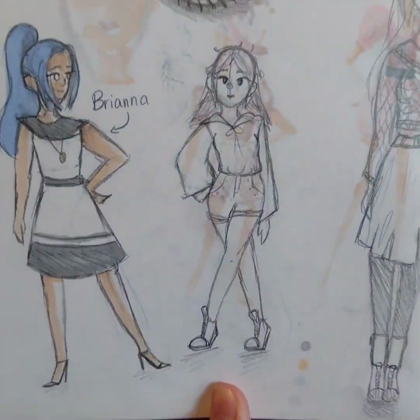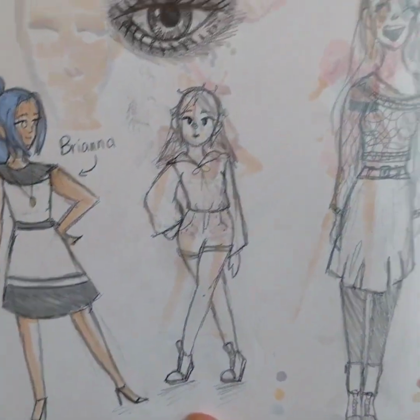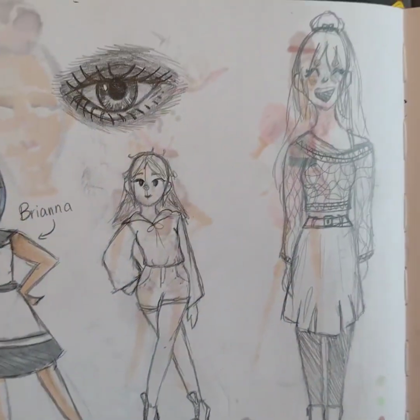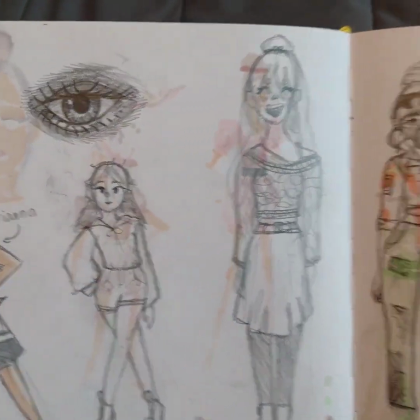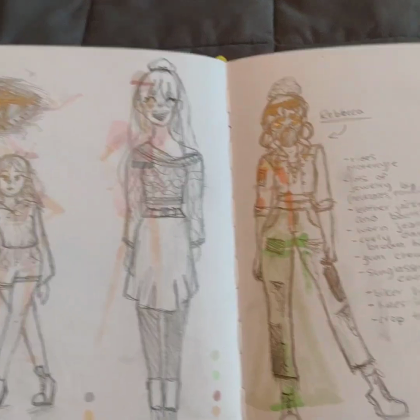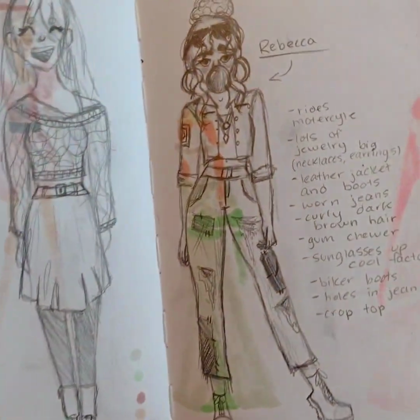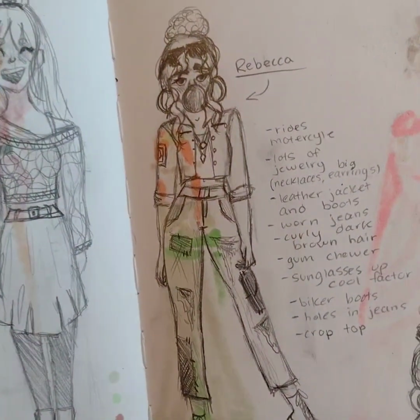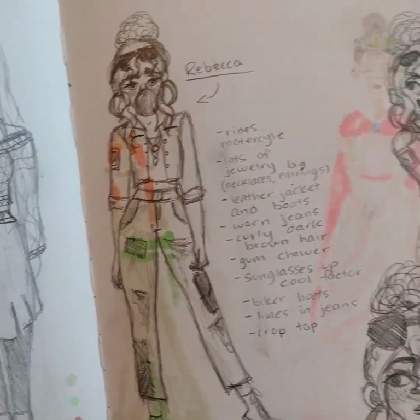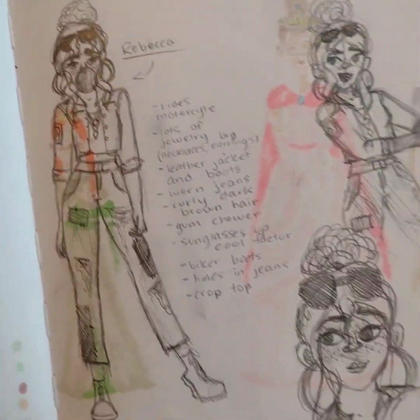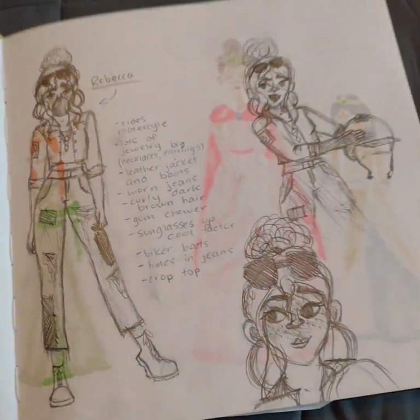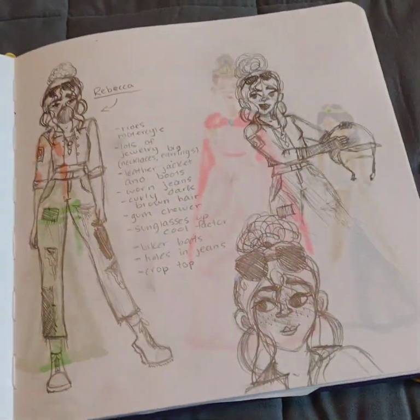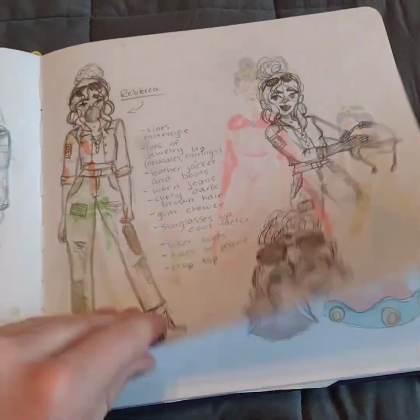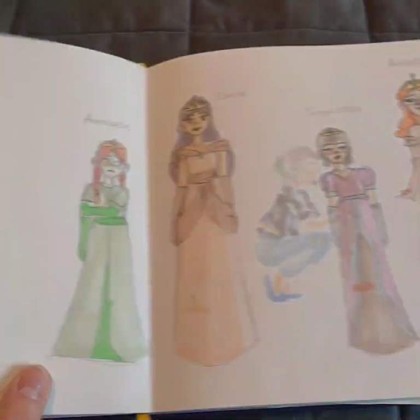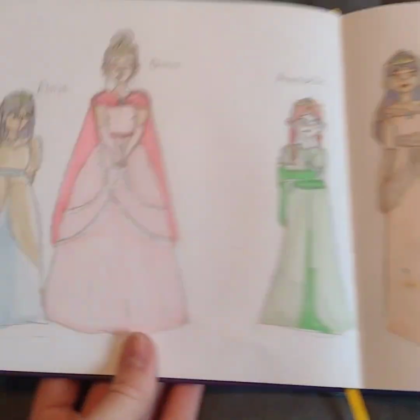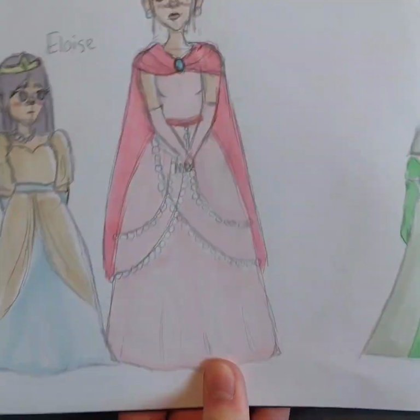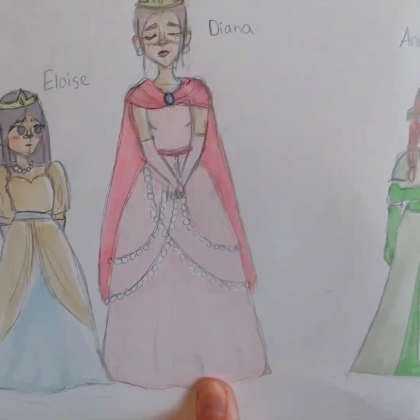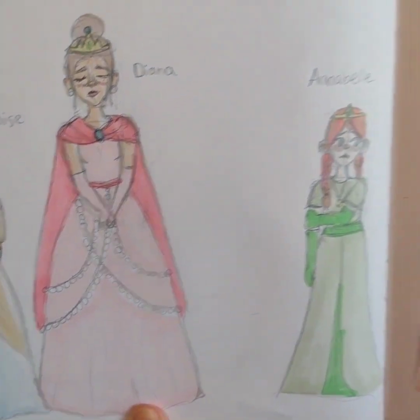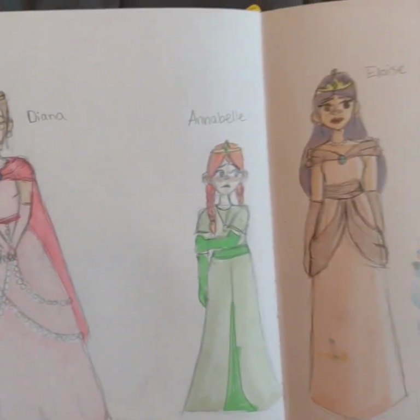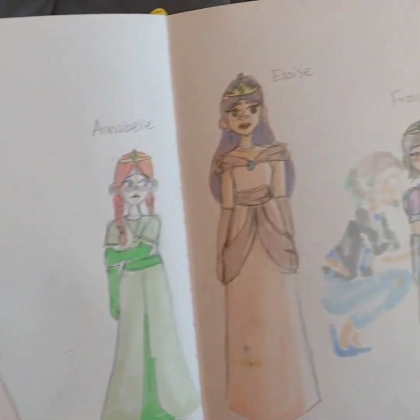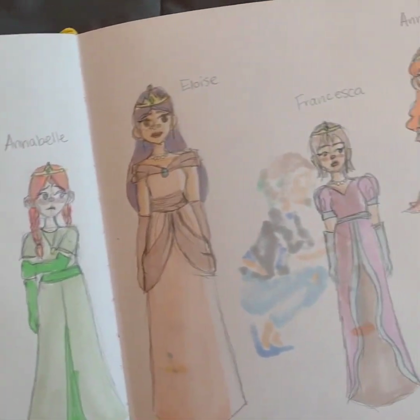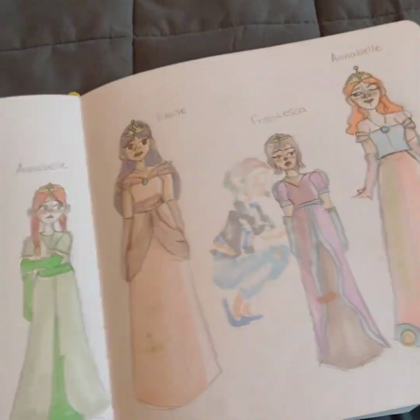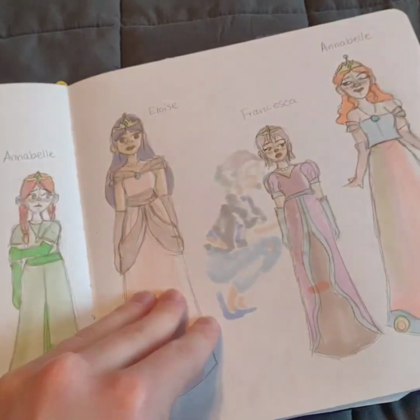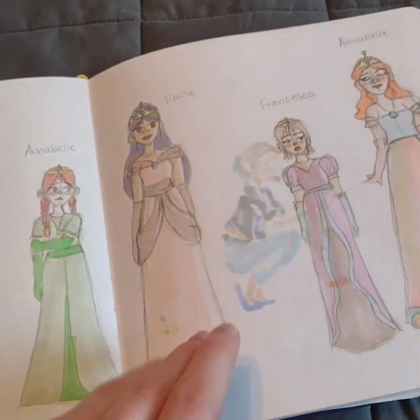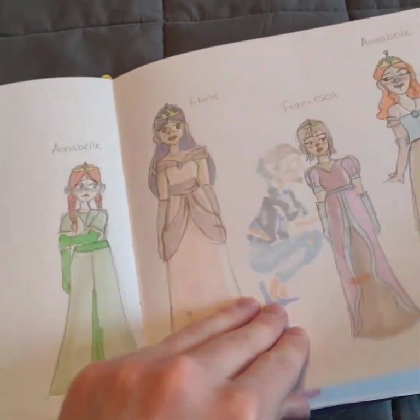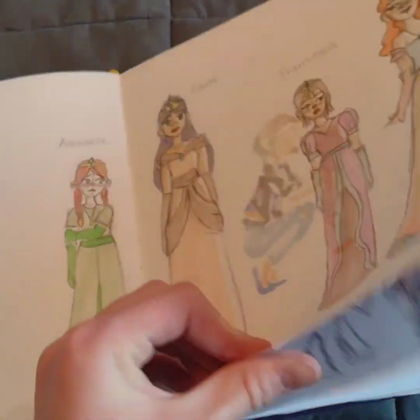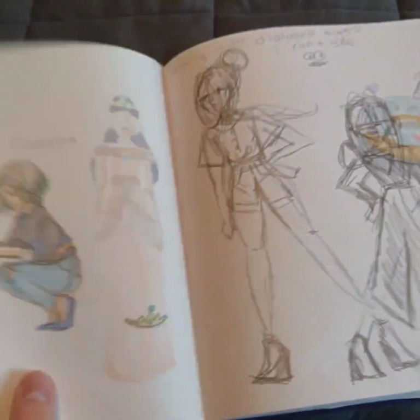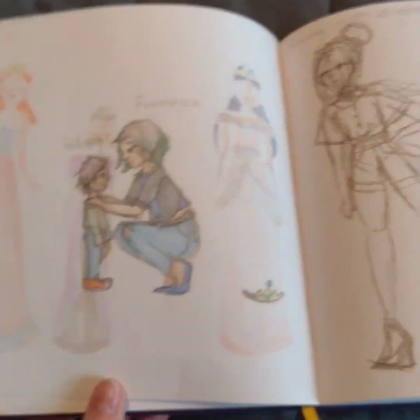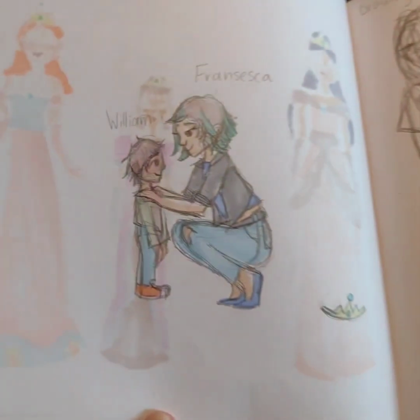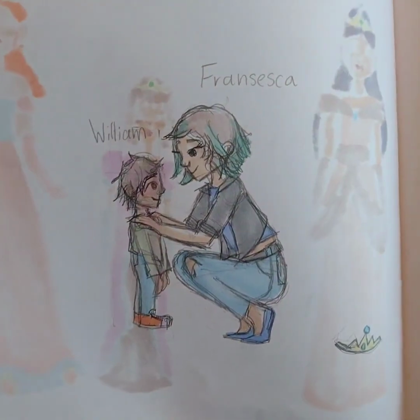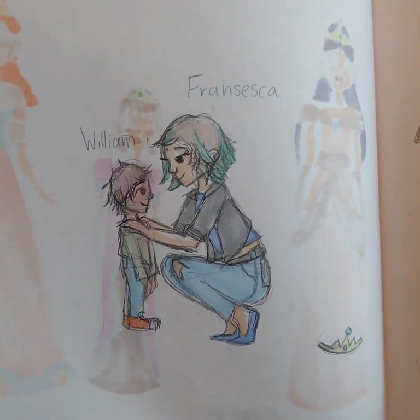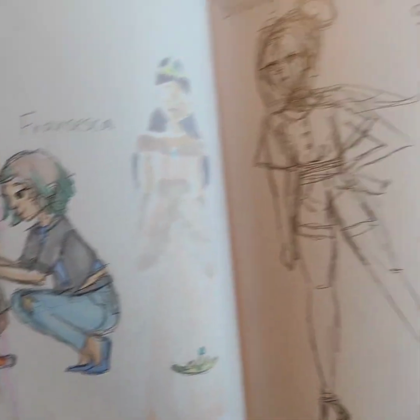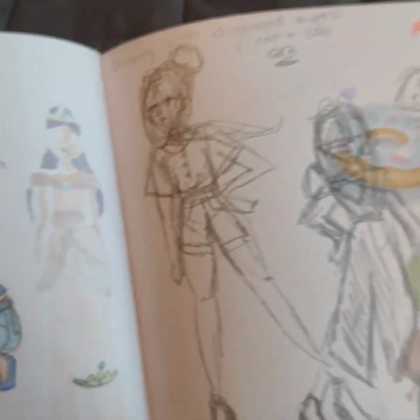This was actually just a character I made, and then this was from my Queen video that I did a little while ago. This one too was also from the same Queen video.